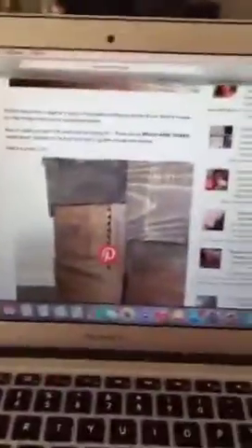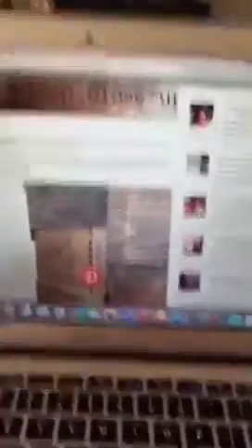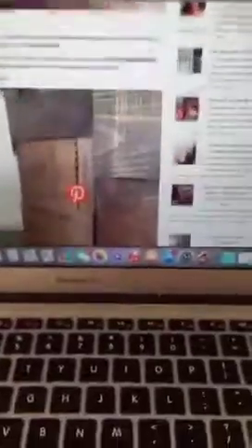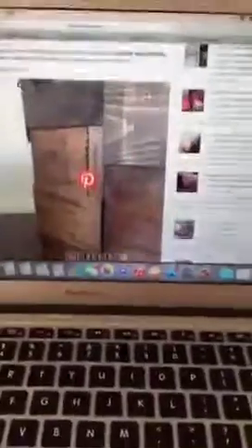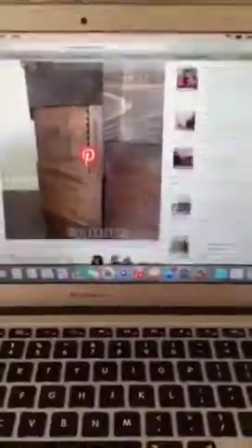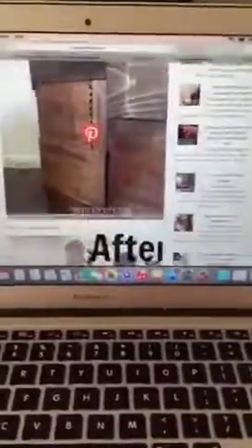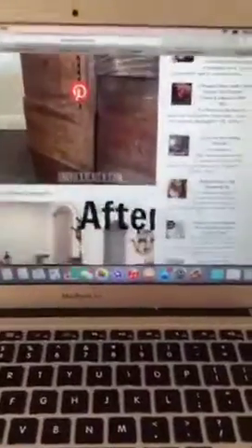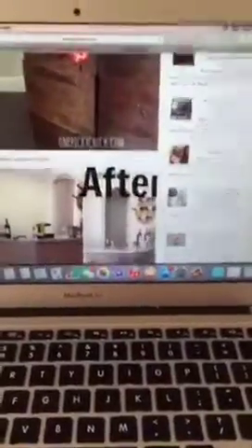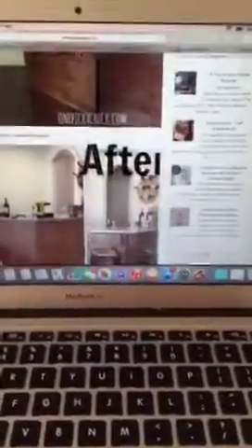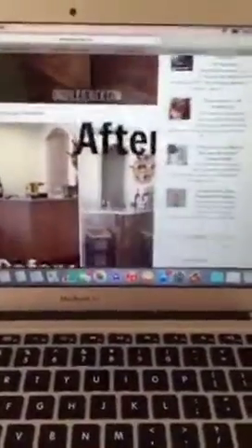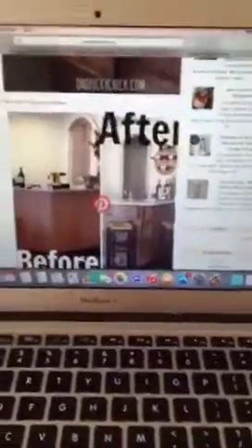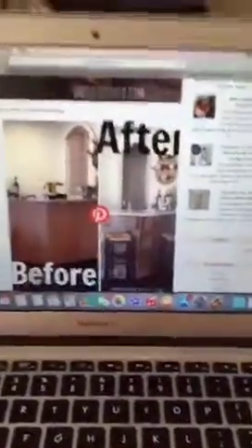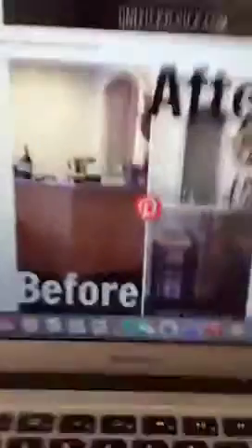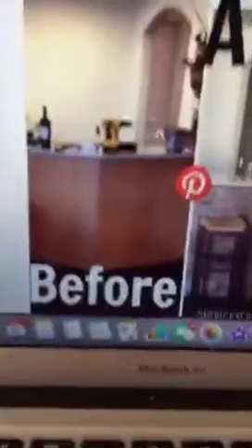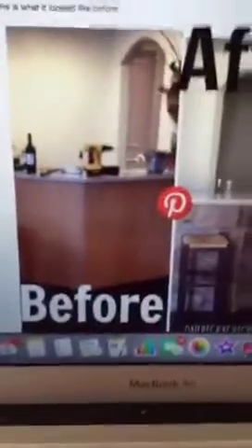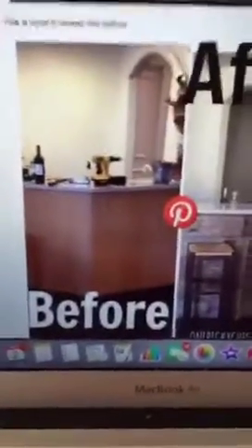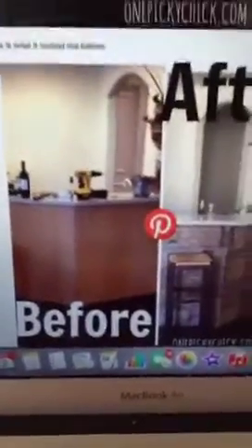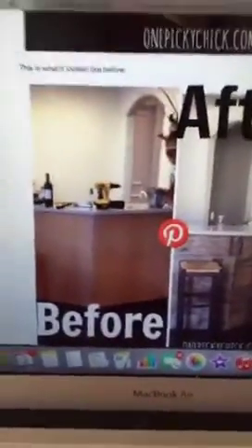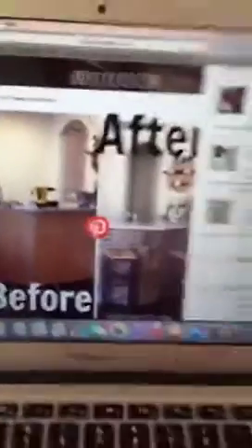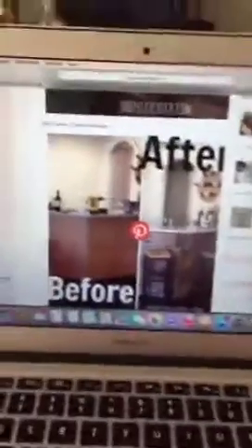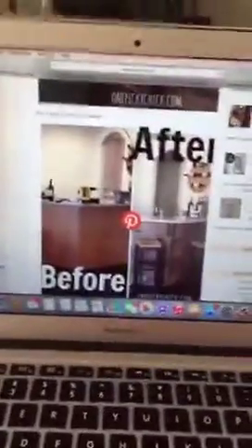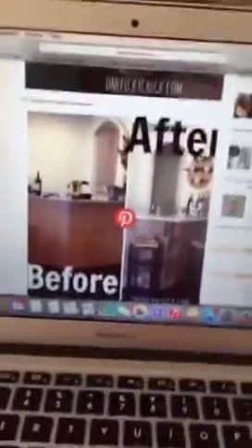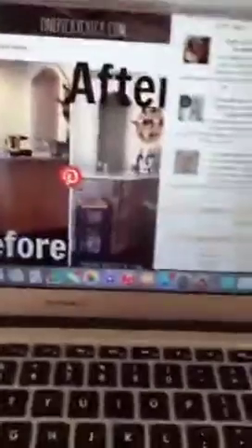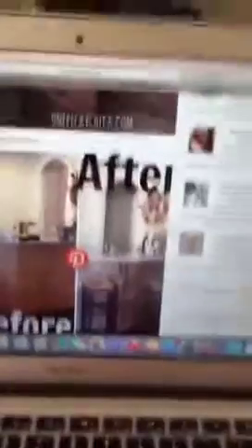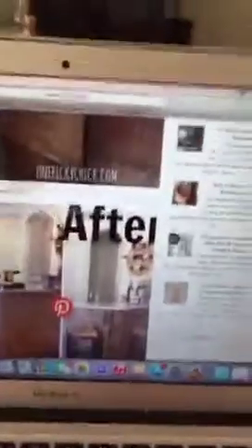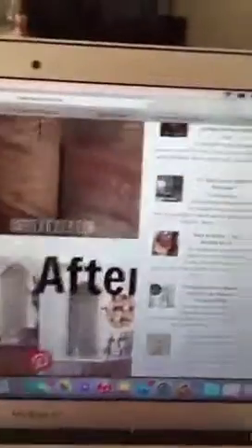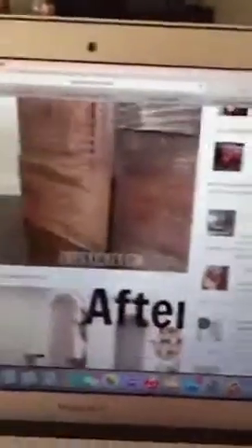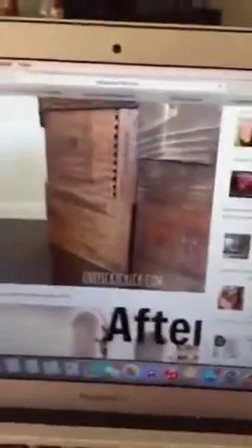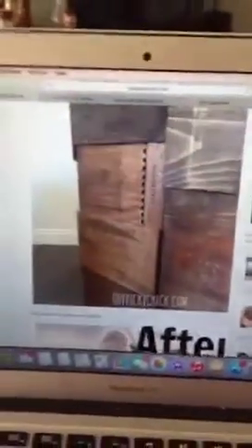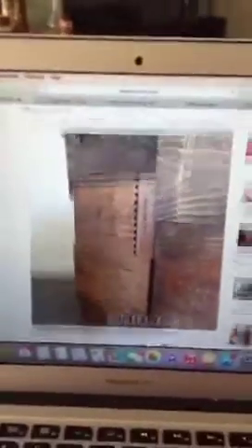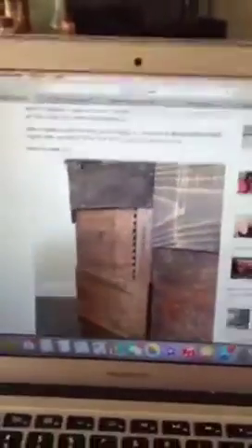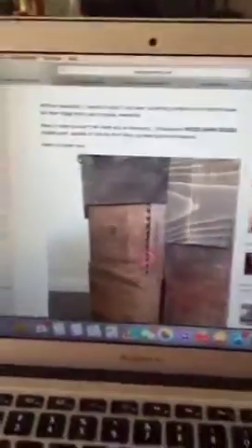This is the way the bar first looked and I'm going to kind of show you how to do it. This is how the bar looked in the beginning. If you want to check this out, it's on my blog OnePickyChick.com. All you have to do is go to the labels on the side, go to decorating, and scroll down a little bit and it will show you.